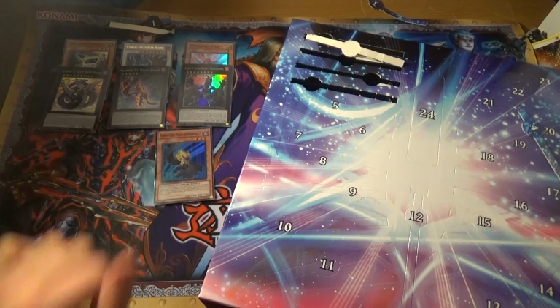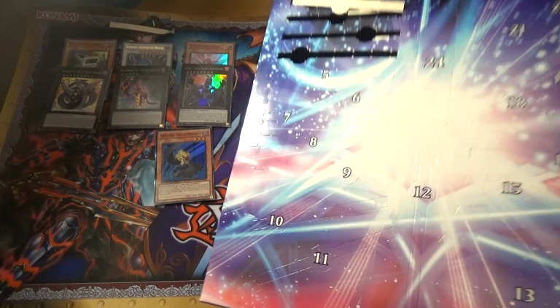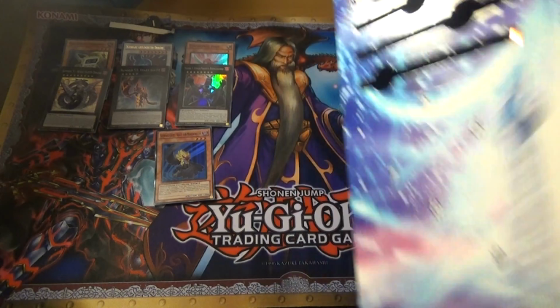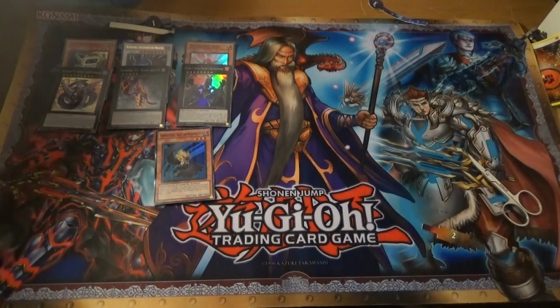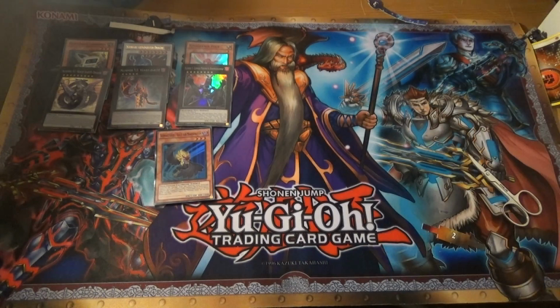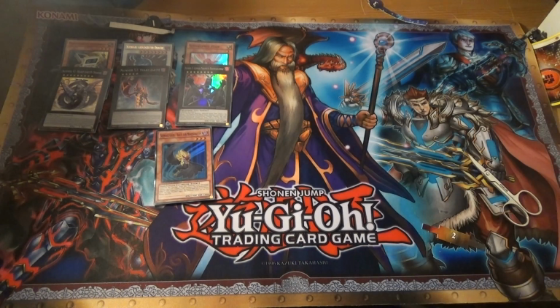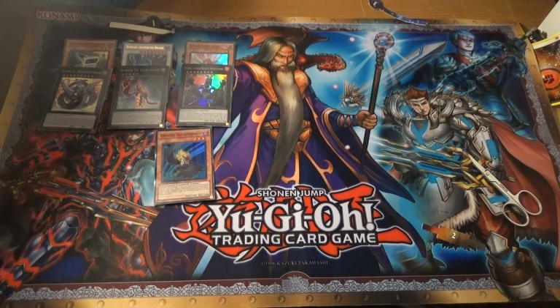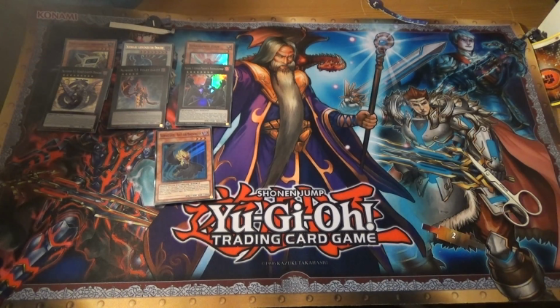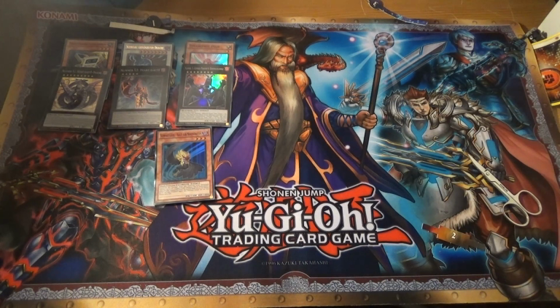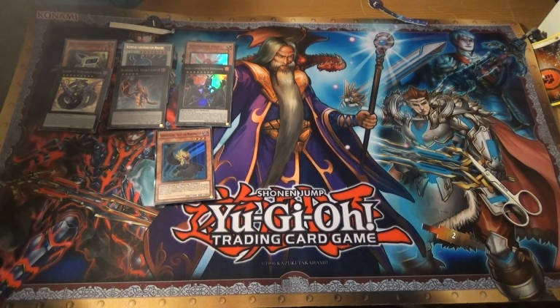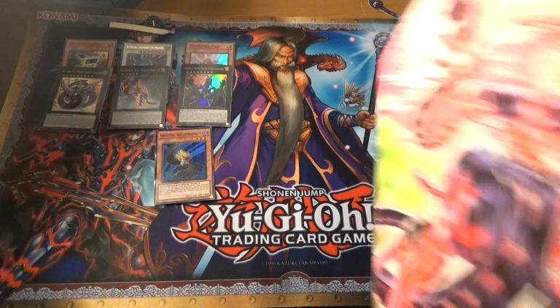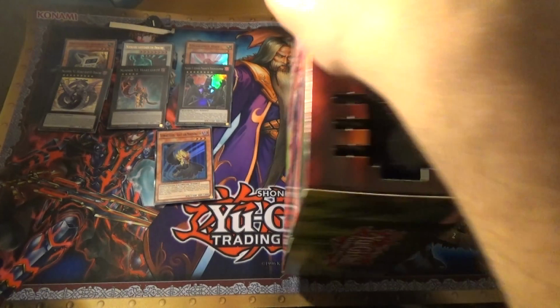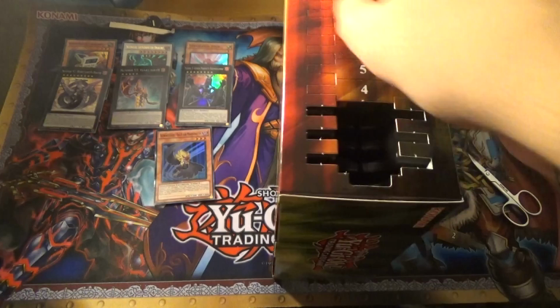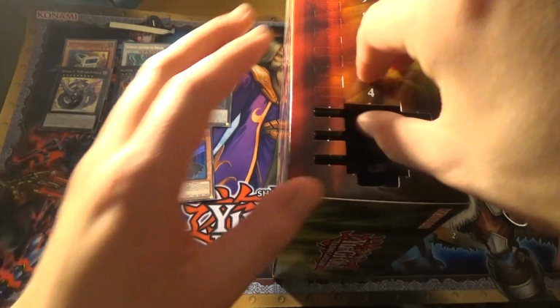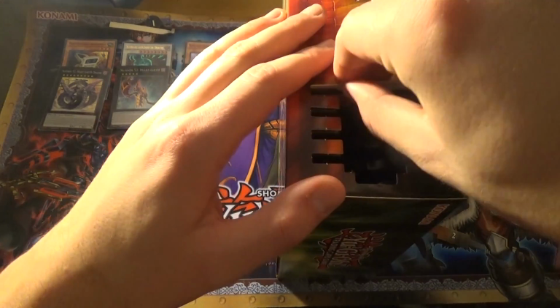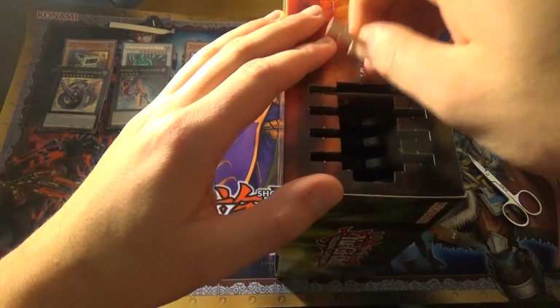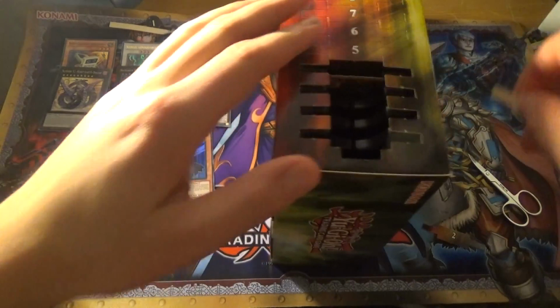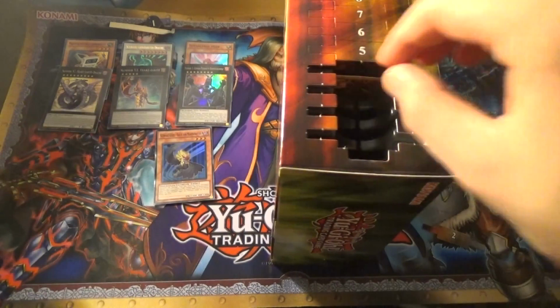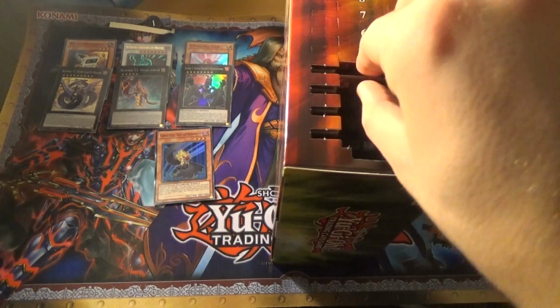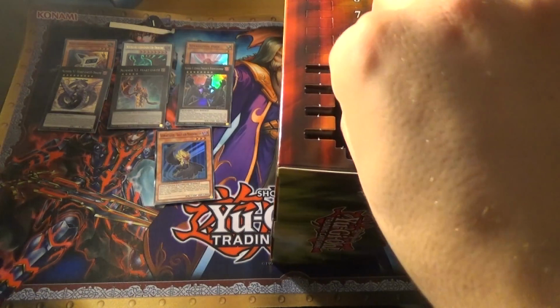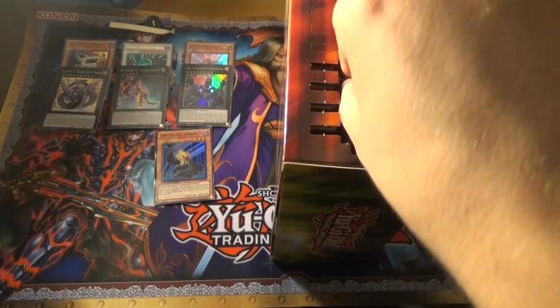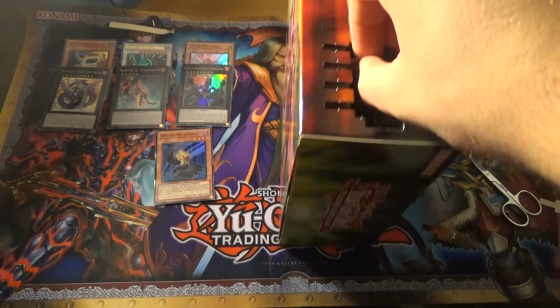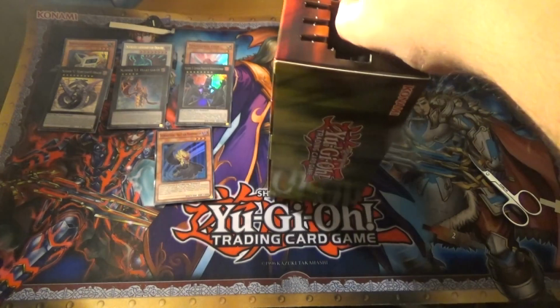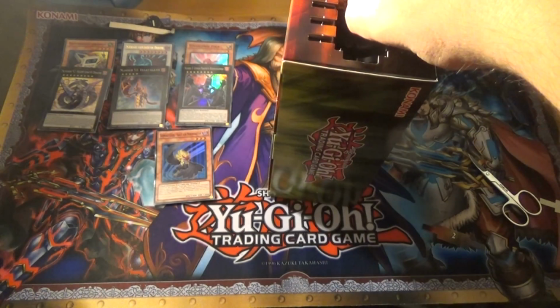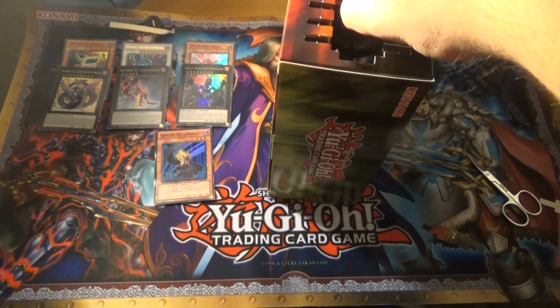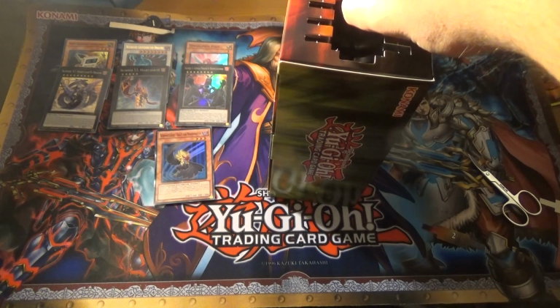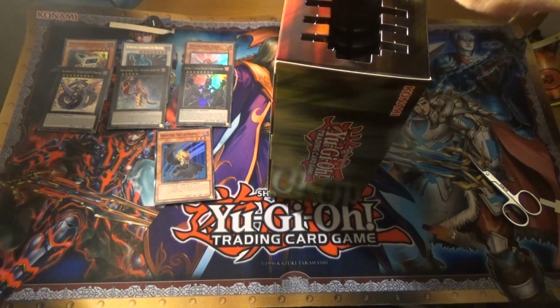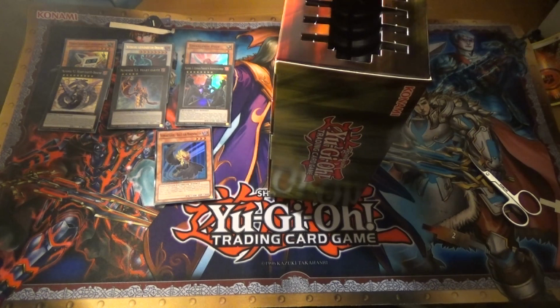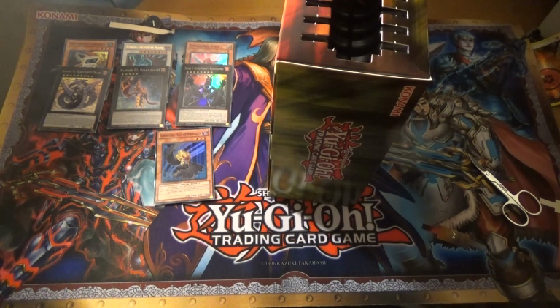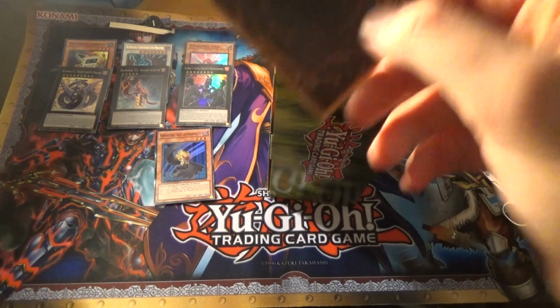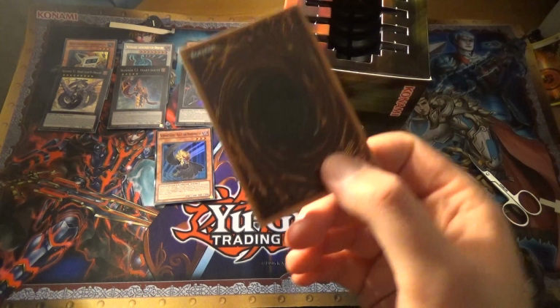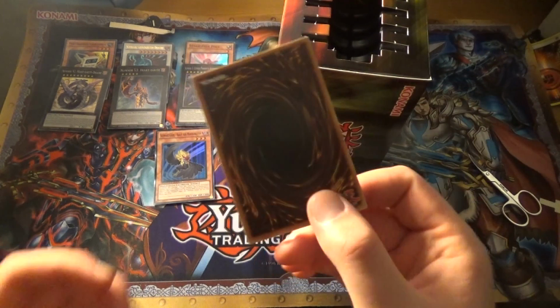I still haven't looked at spoilers because I don't want to. And day four — the Zexa one I'm really going to be surprised about because I honestly have no idea what cards are actually in this thing. I didn't know it existed until about four weeks ago.